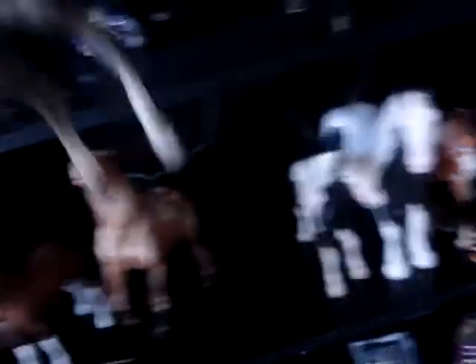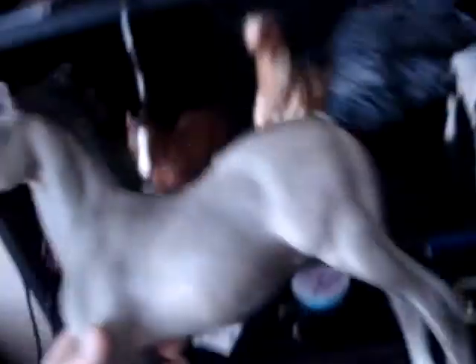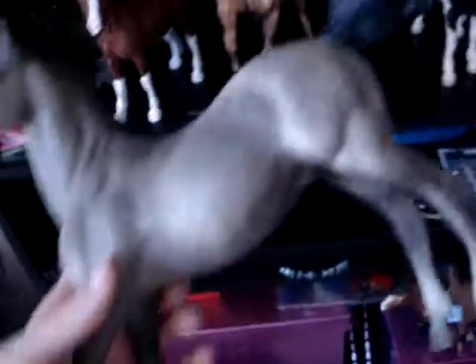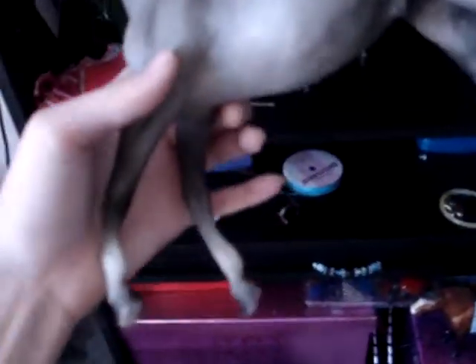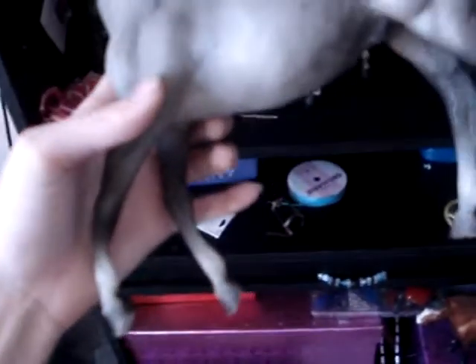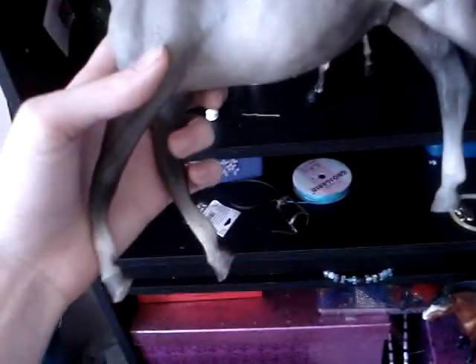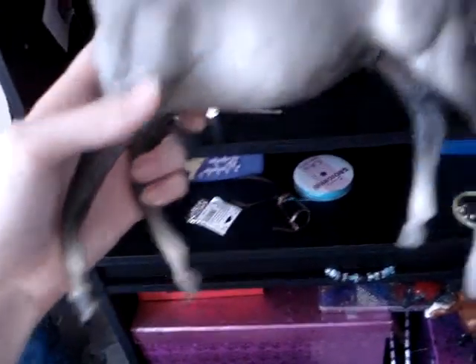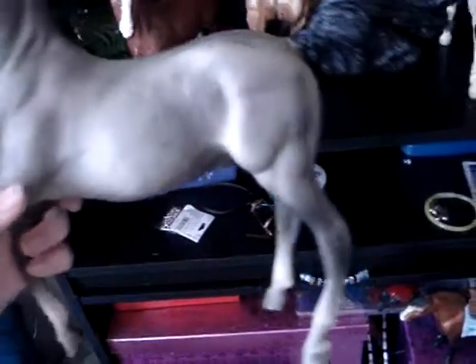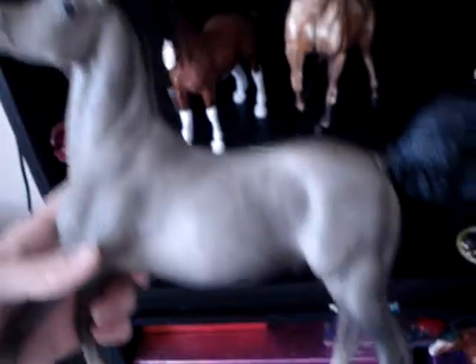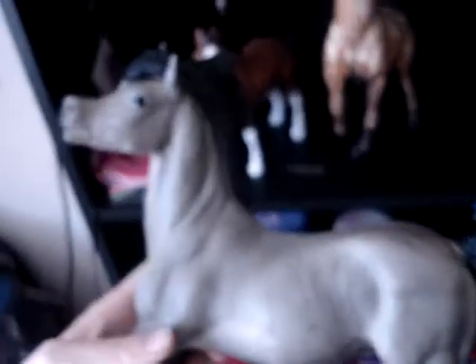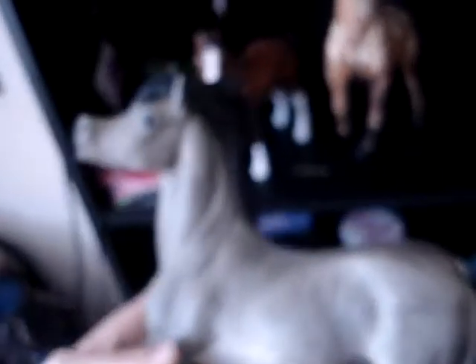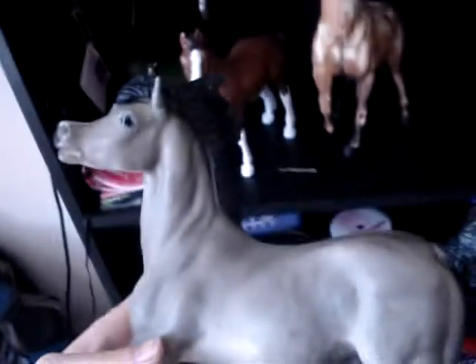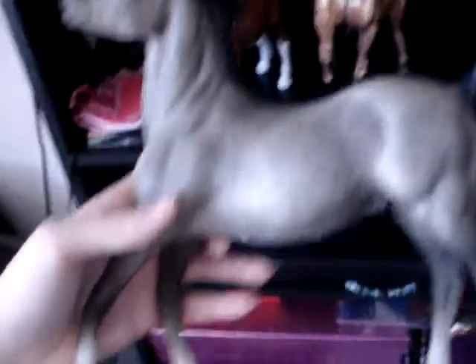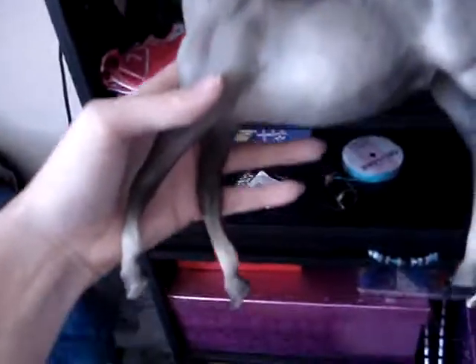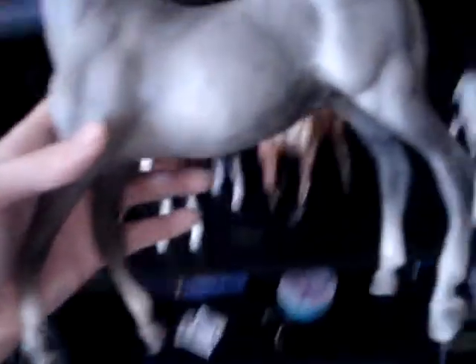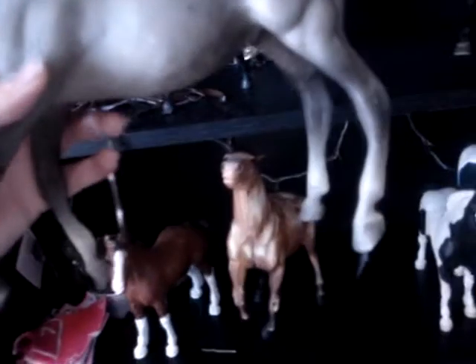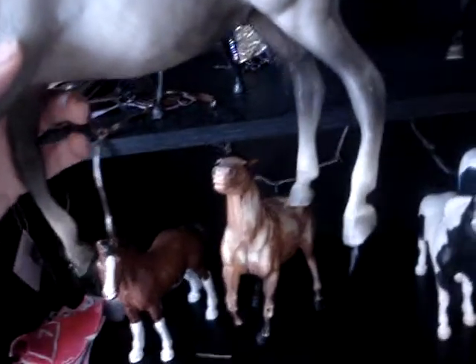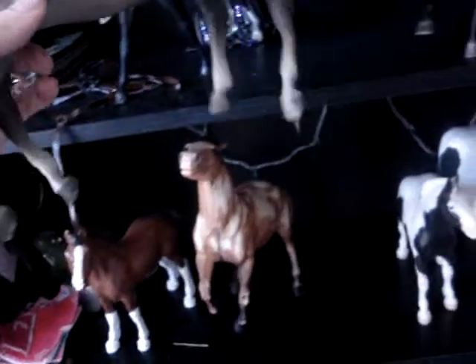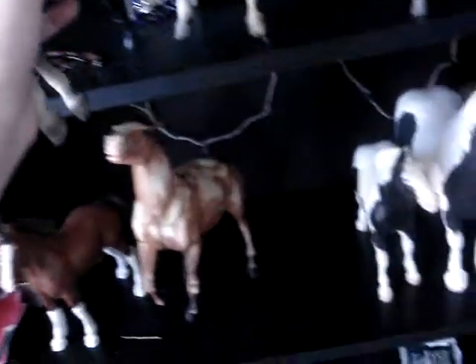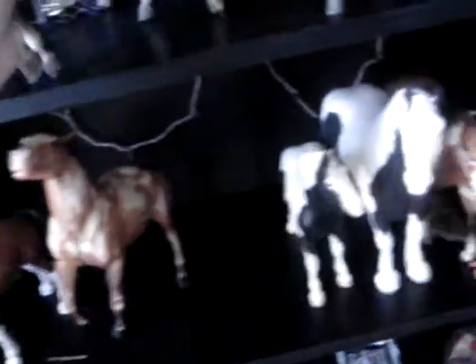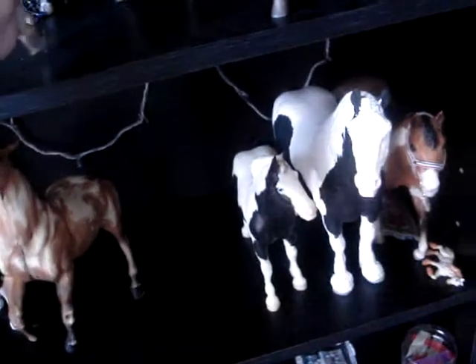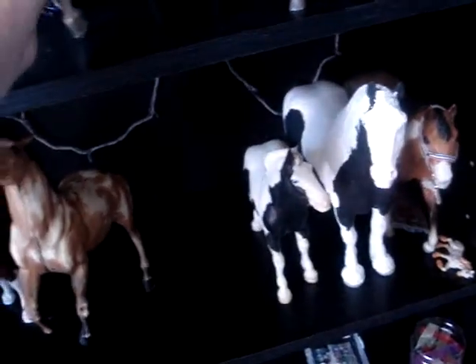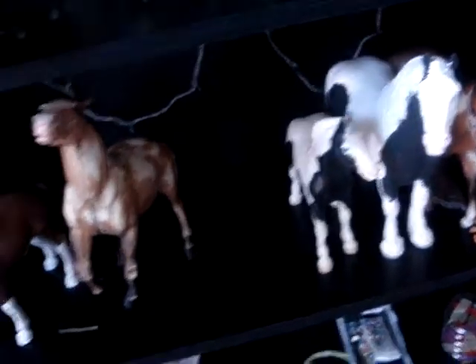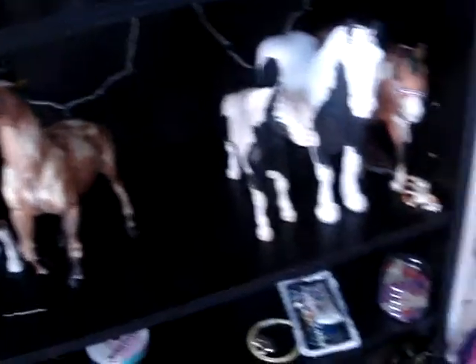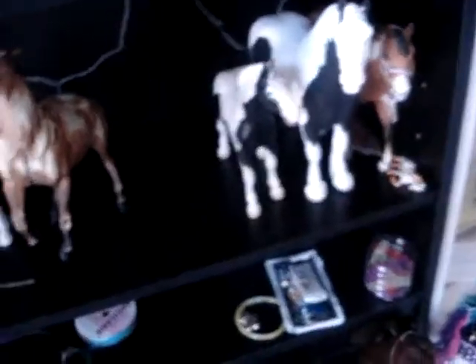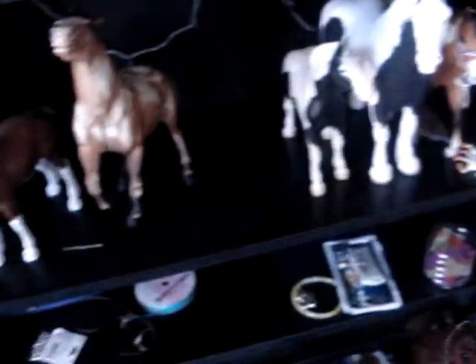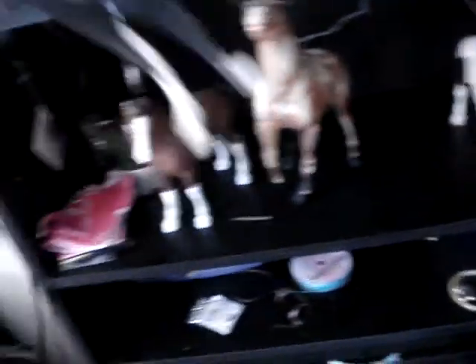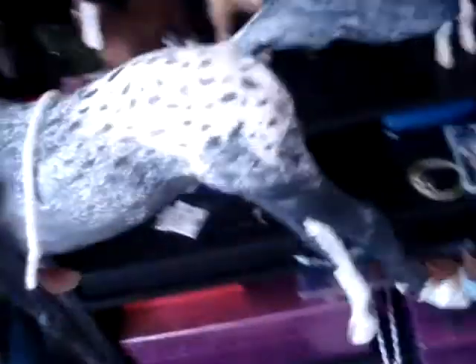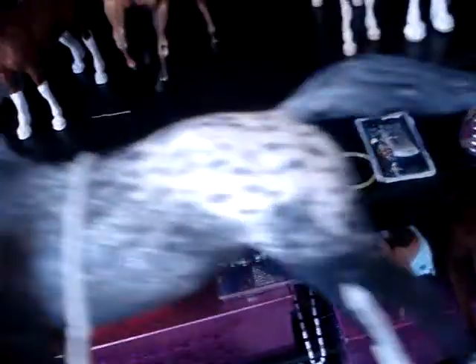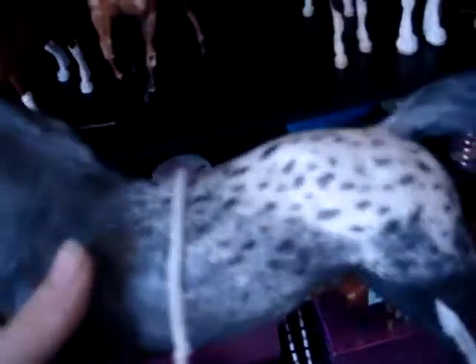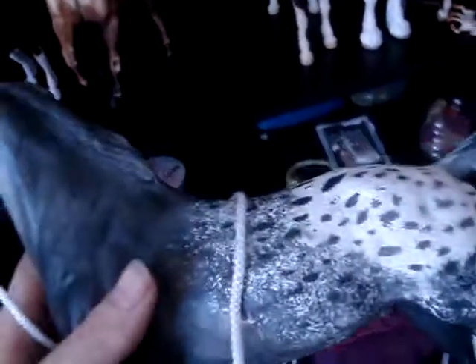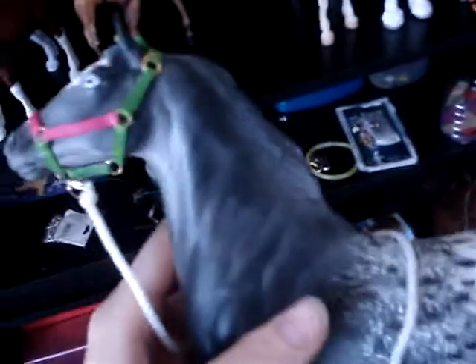I've got Smokey here, who I moved his legs just a bit, so he can stand much better now. And then this is another maybe trade, whatever.